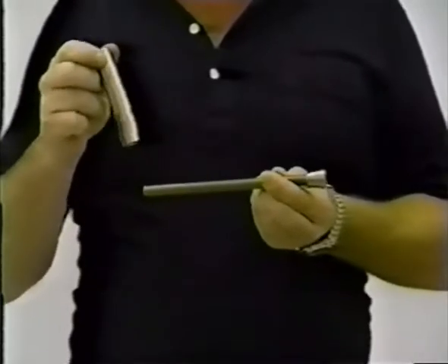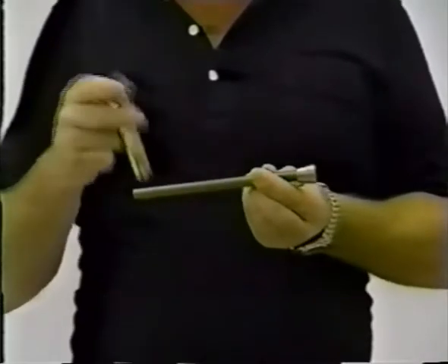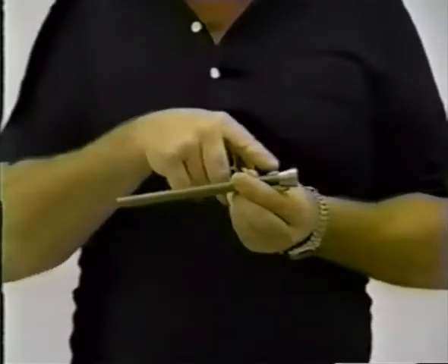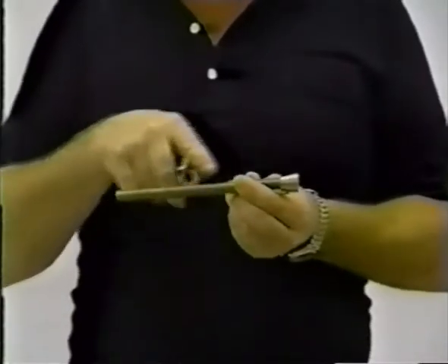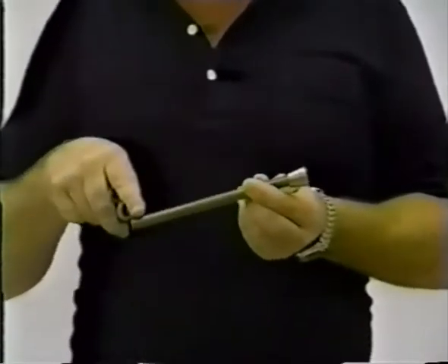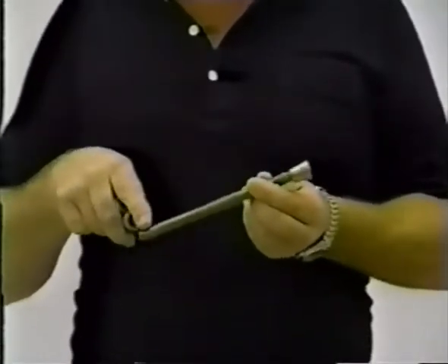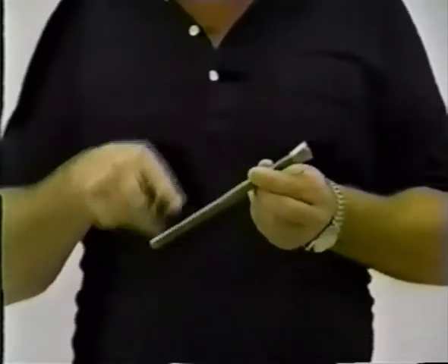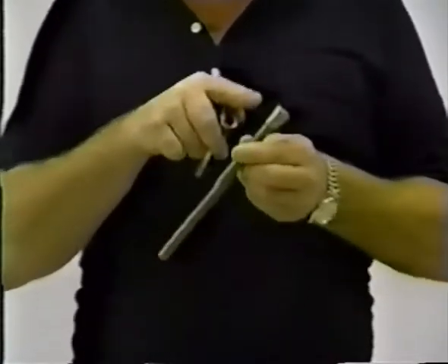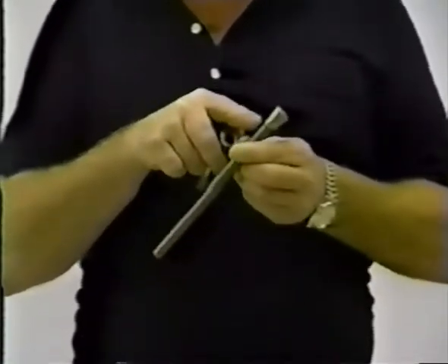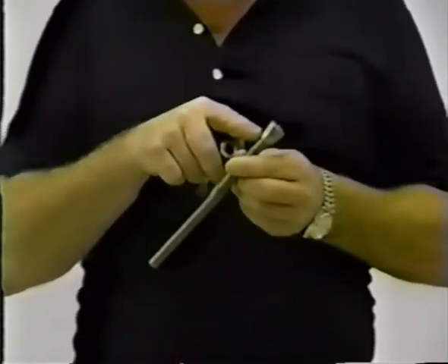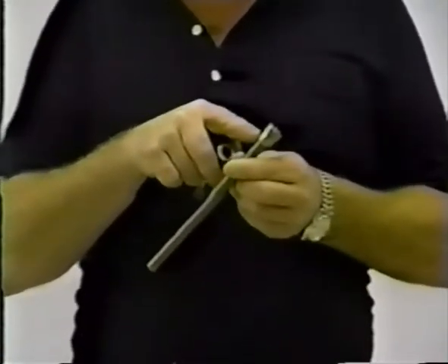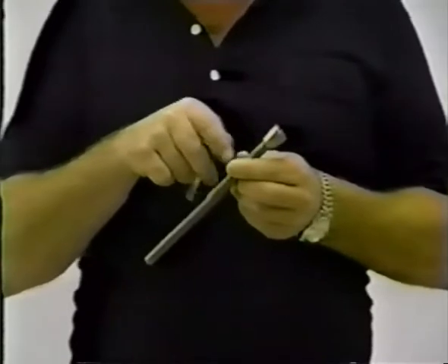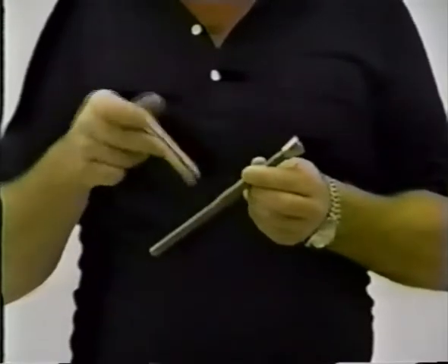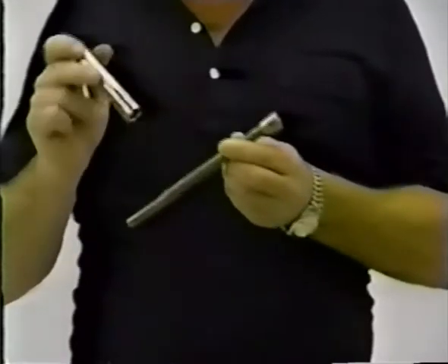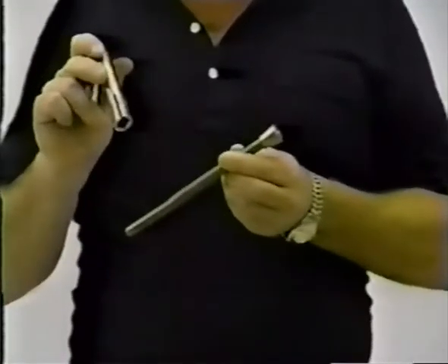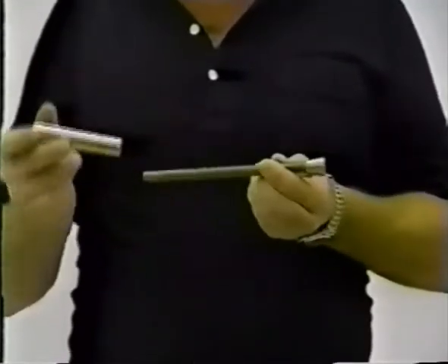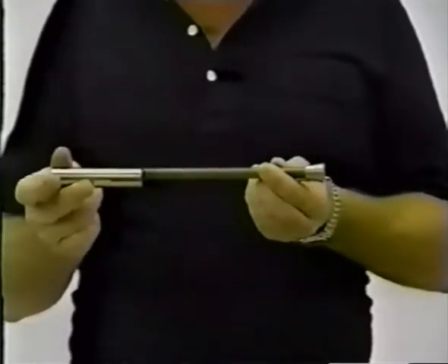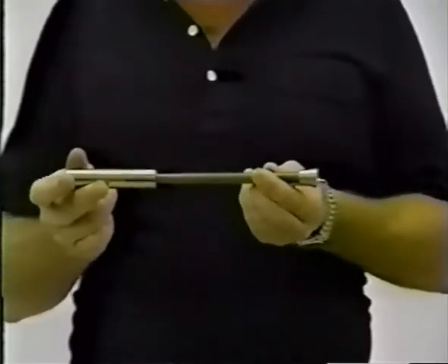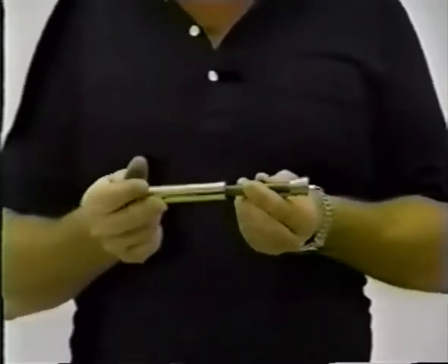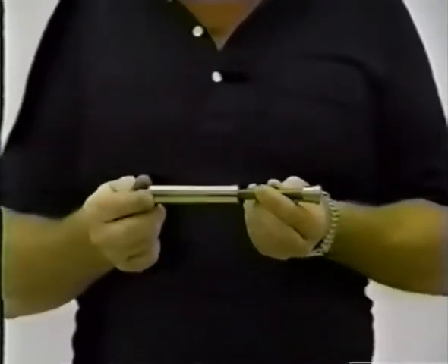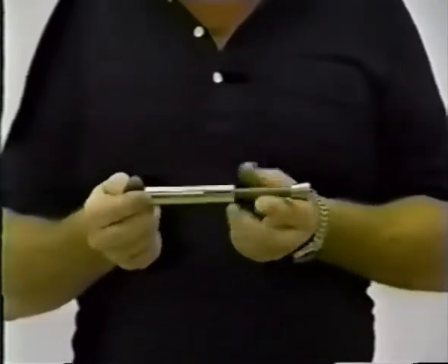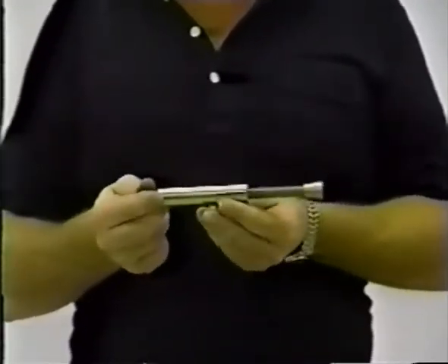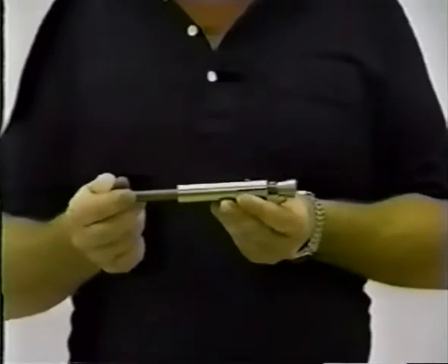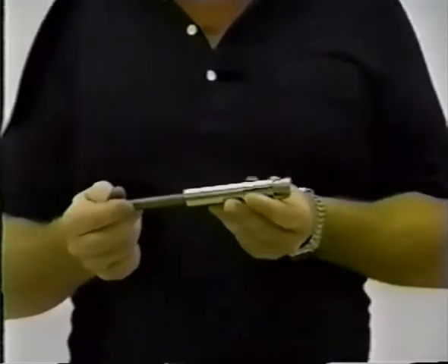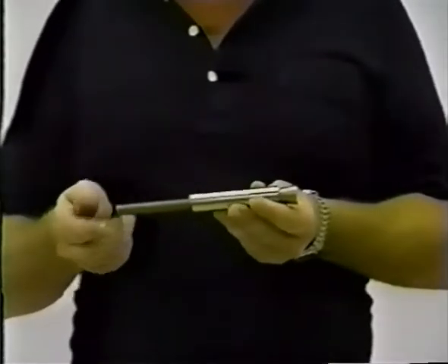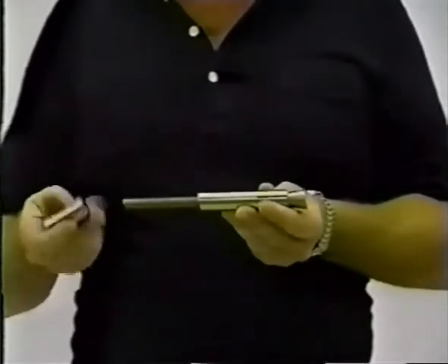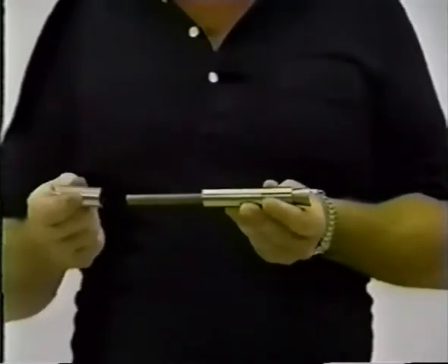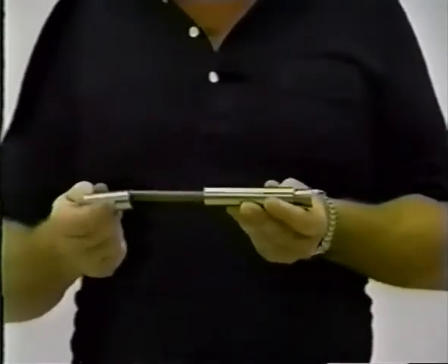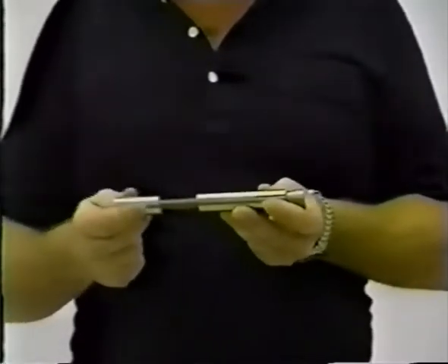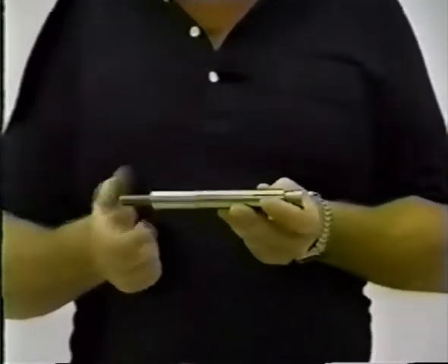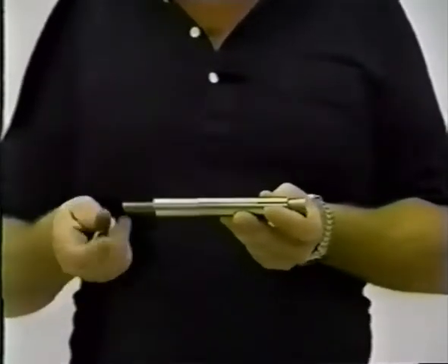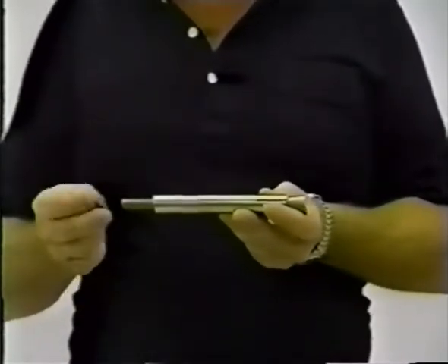There is a threaded stud bolt with a conically shaped nut at one end. Make sure that the threaded stud bolt is inserted into the expansion sleeve so that the grooves of the sleeve make contact with the conical nut.